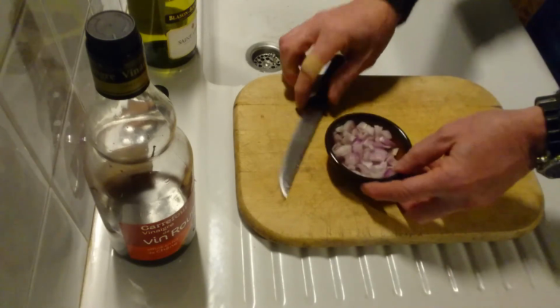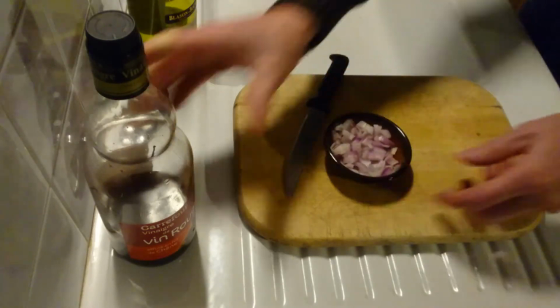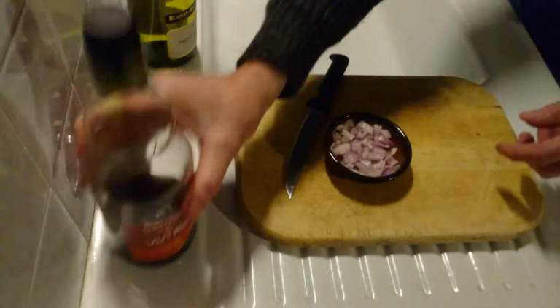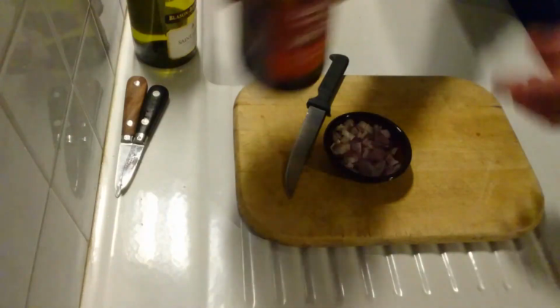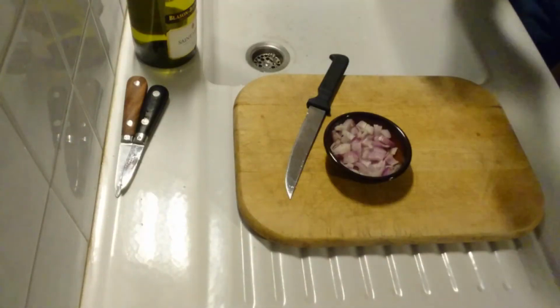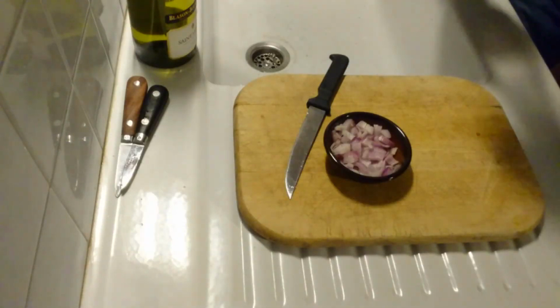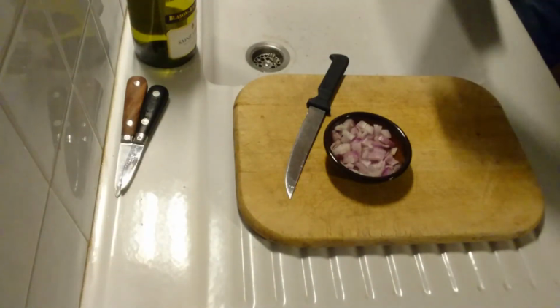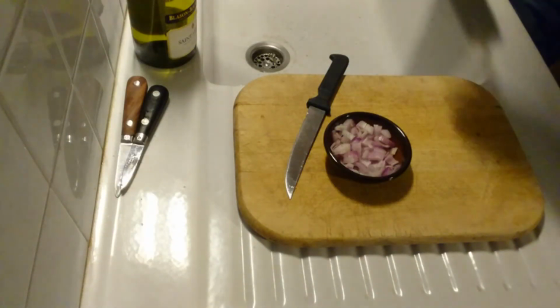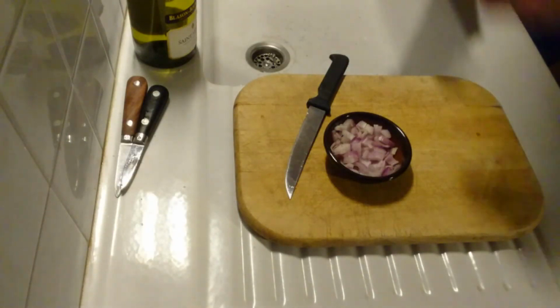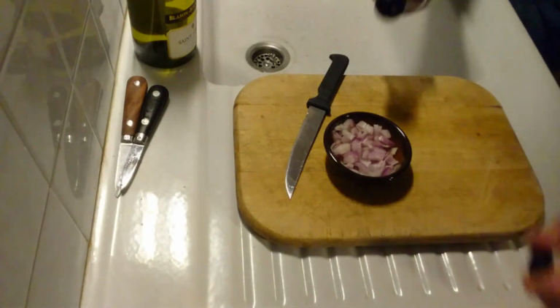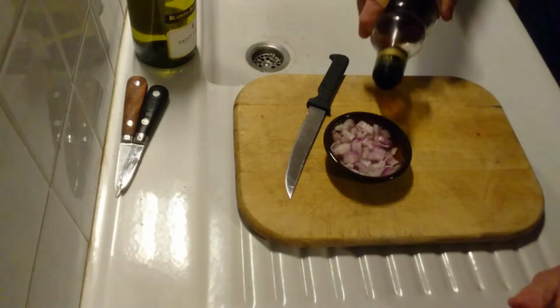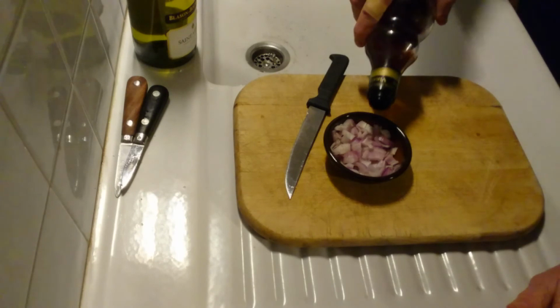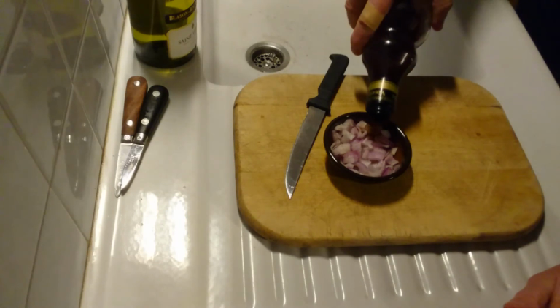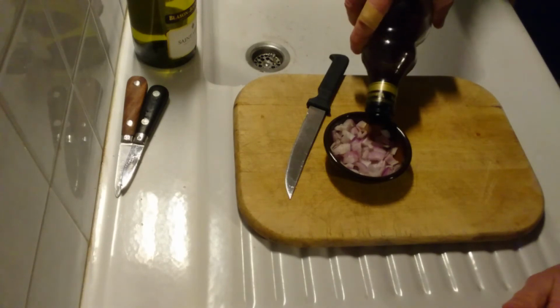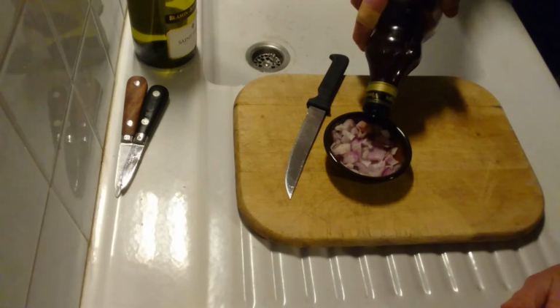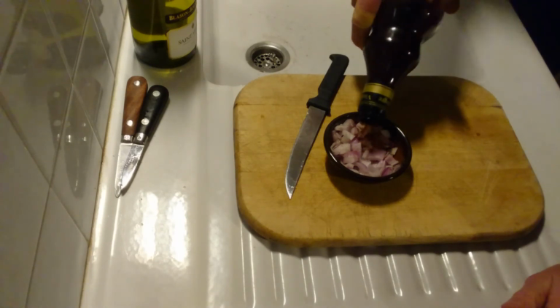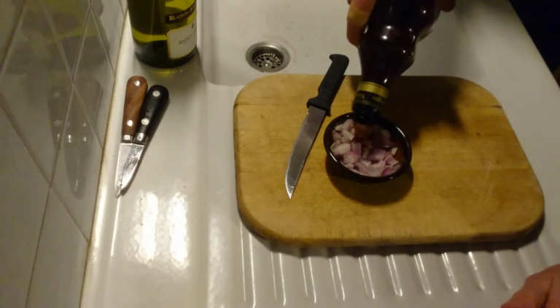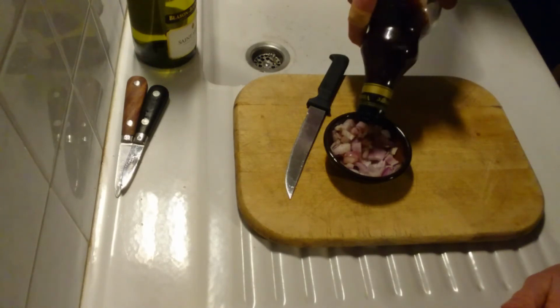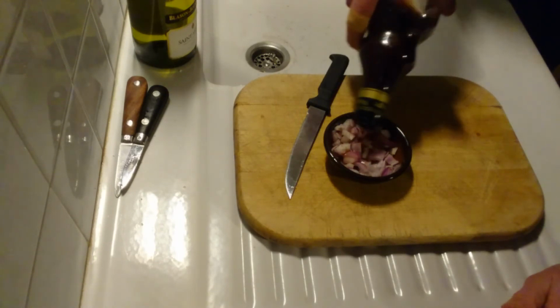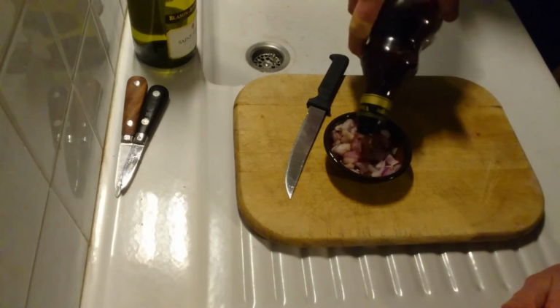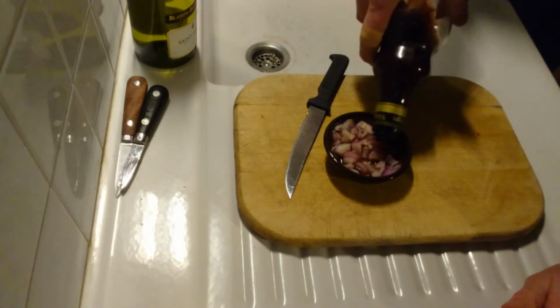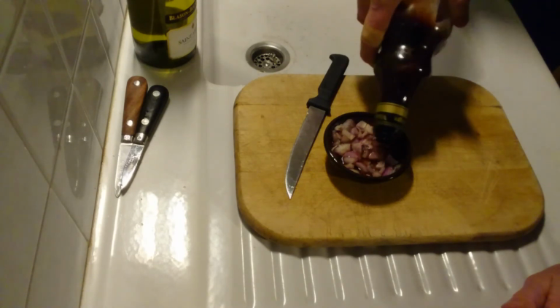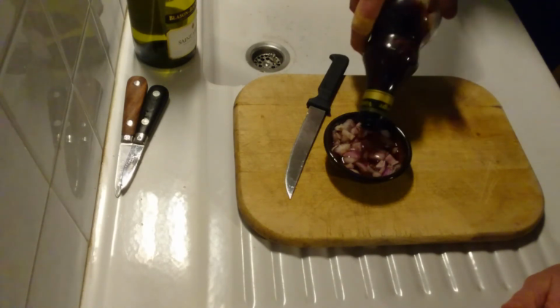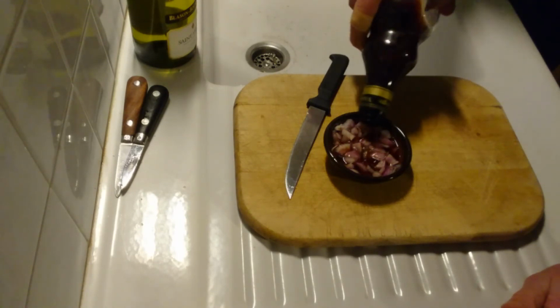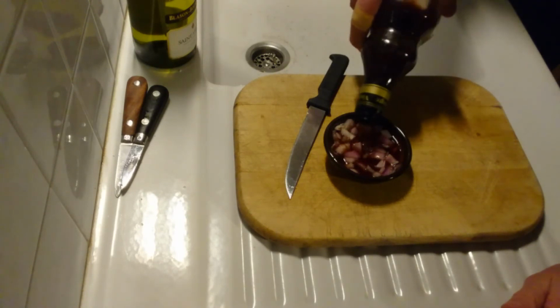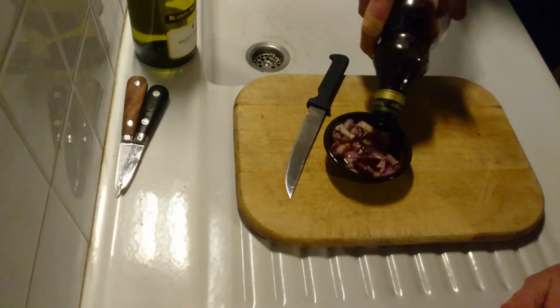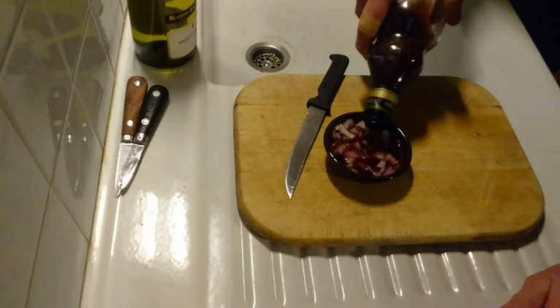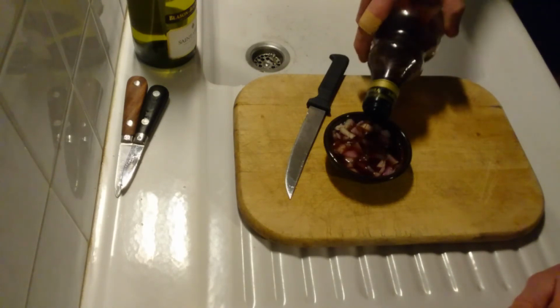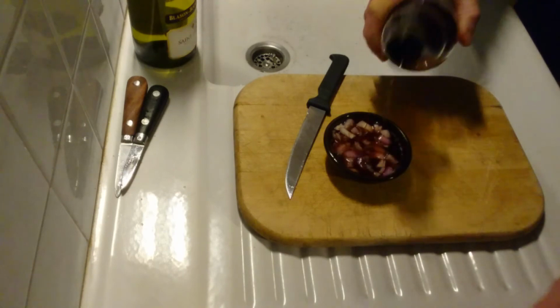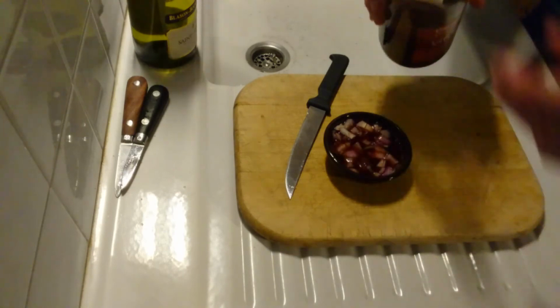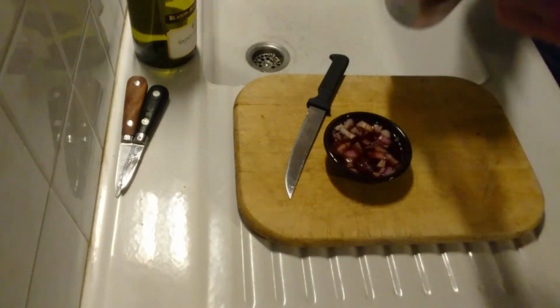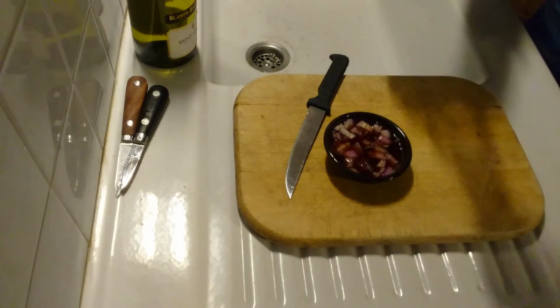There we go. A little bit of red wine vinegar — top up a little dish — and there you go.